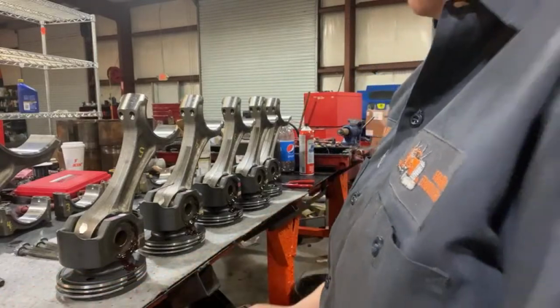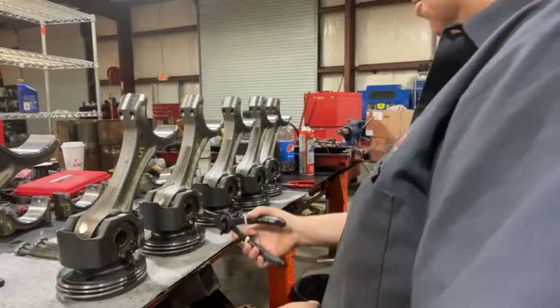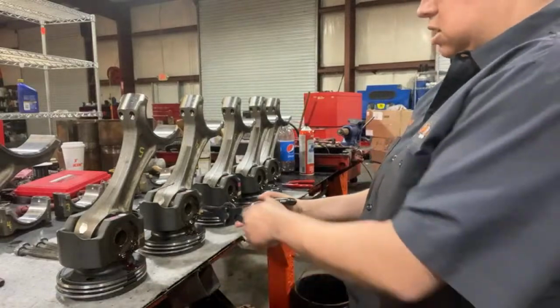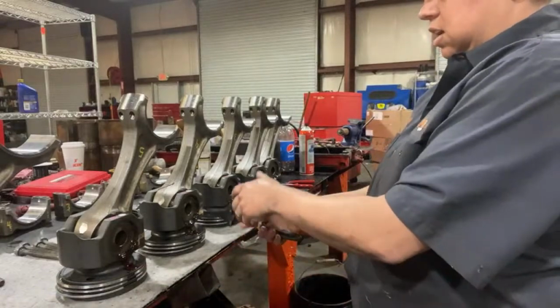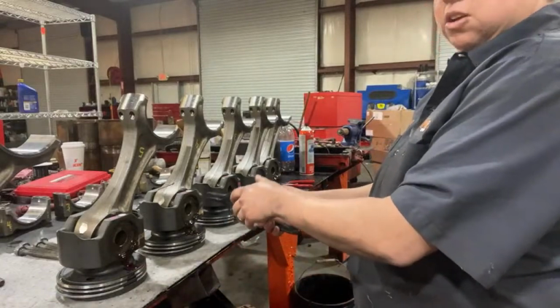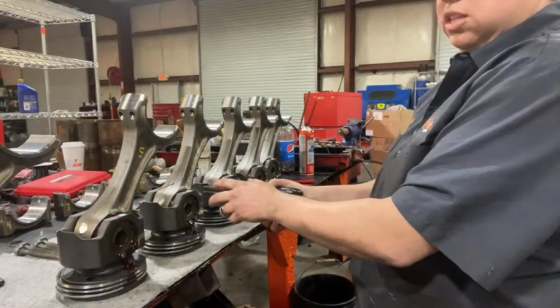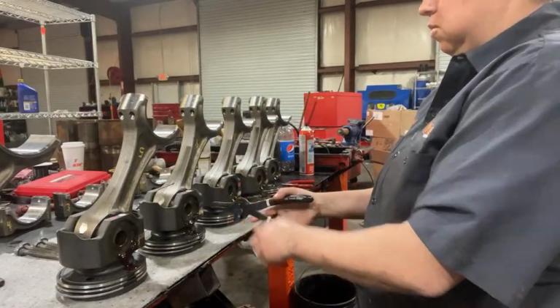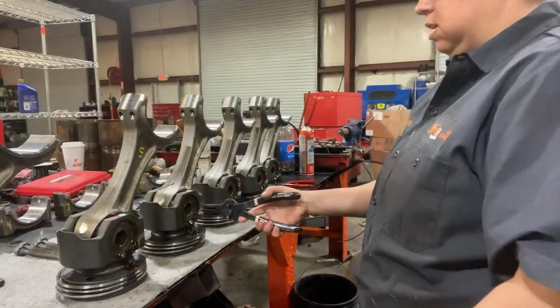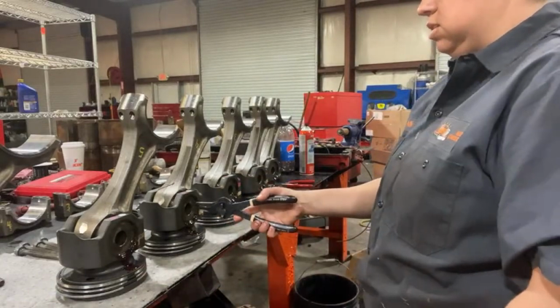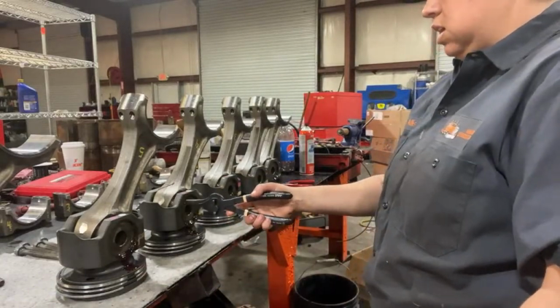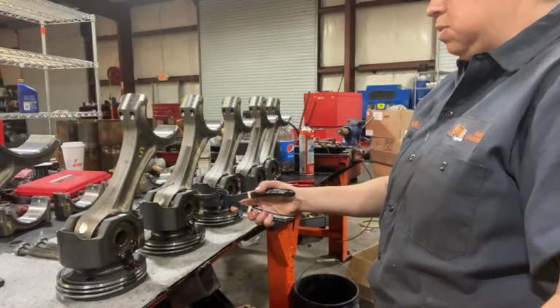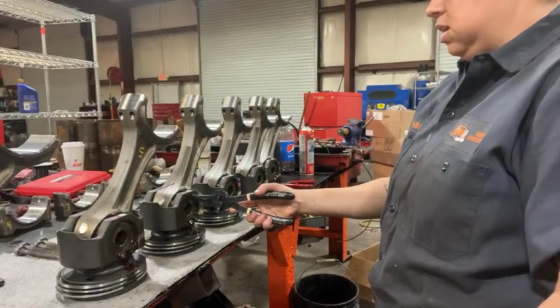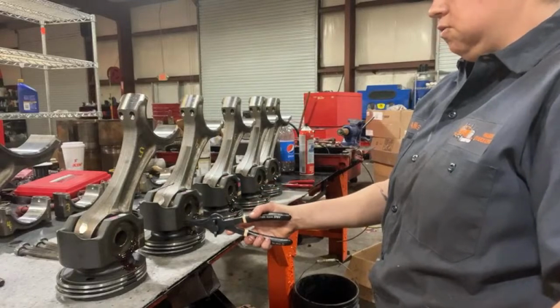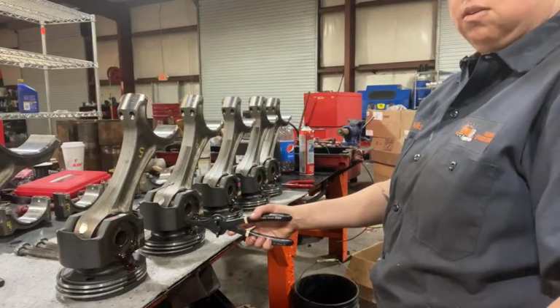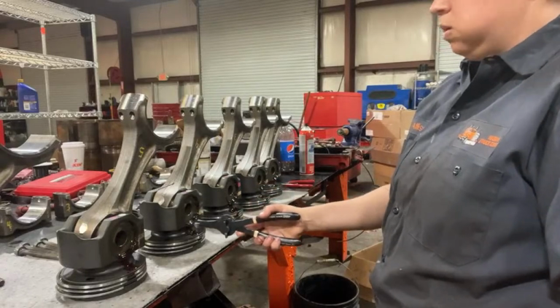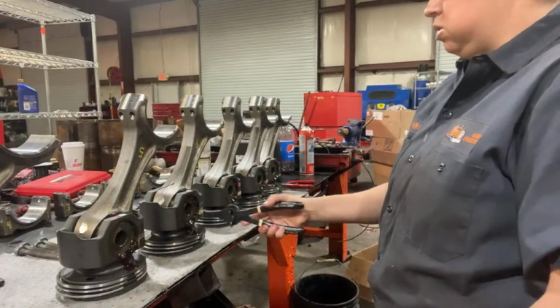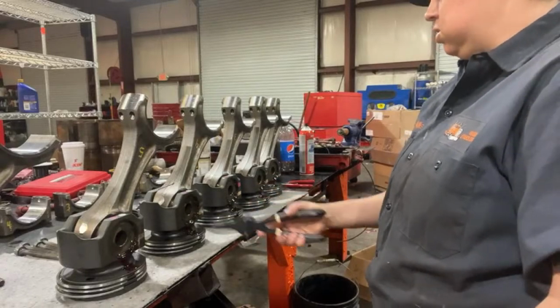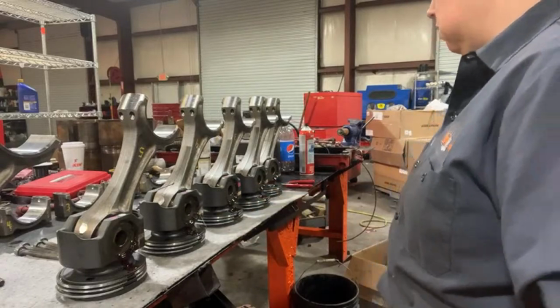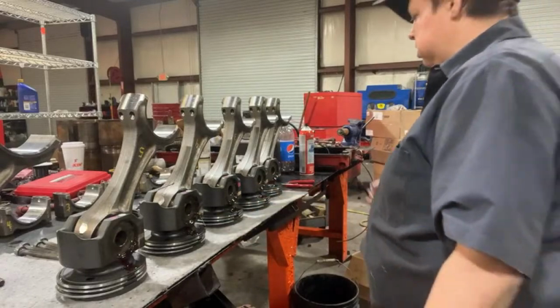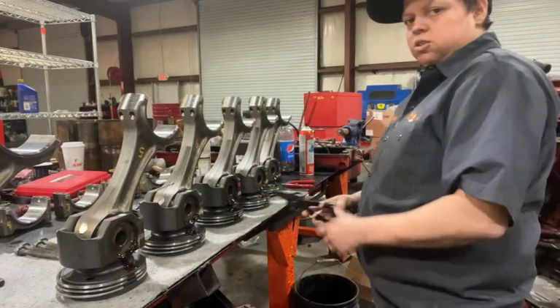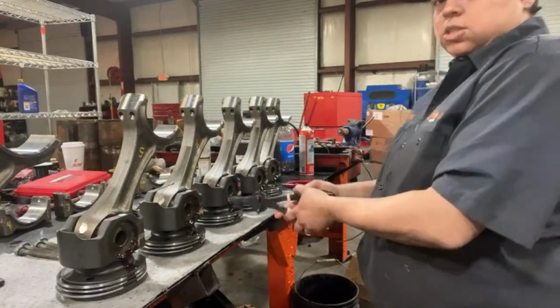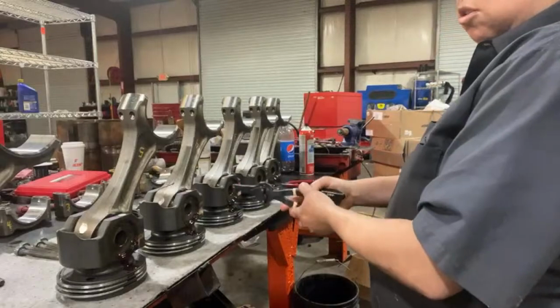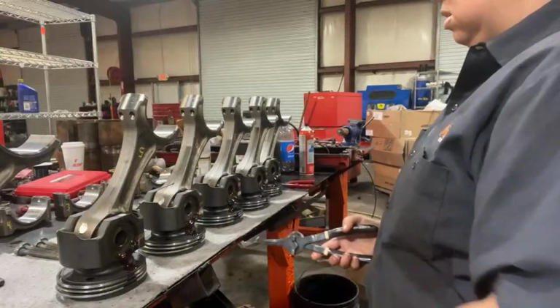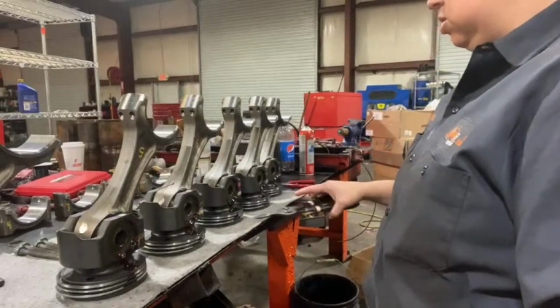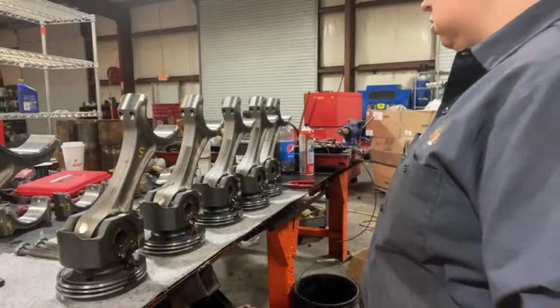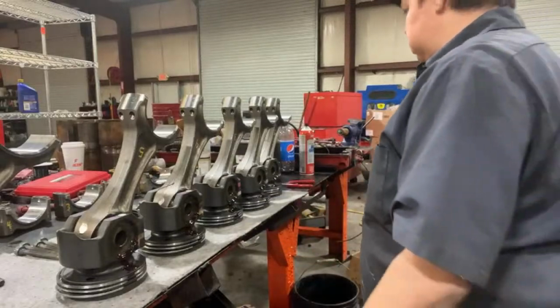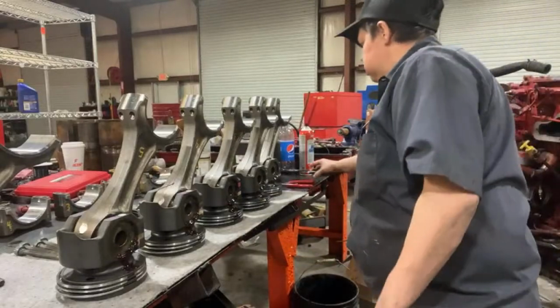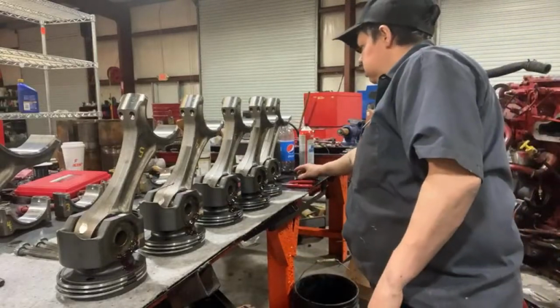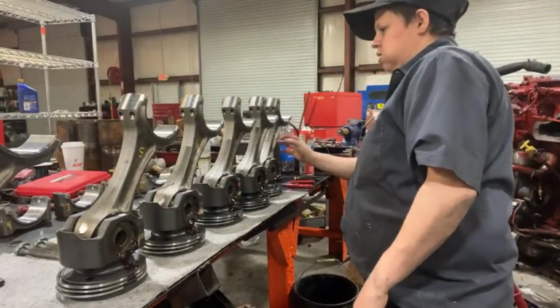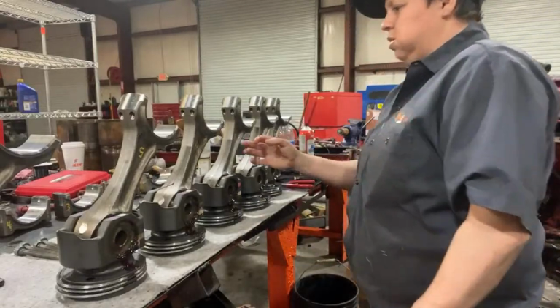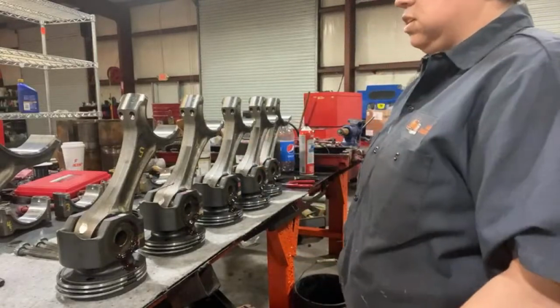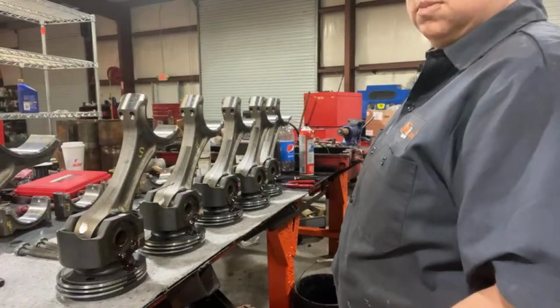Whenever you're putting these in, you've got to feel to make sure that it's all the way locked in because it can't be too far out. You've got to make sure it's all the way in there, so I always just turn it a little bit to make sure it's in place. They're all done — all my numbers are facing towards me.